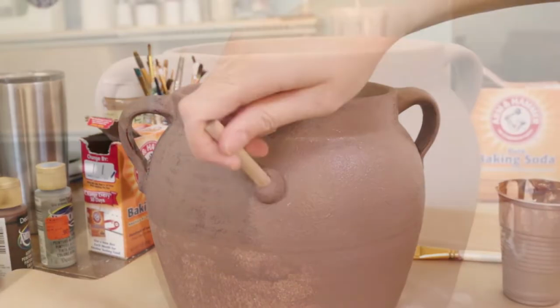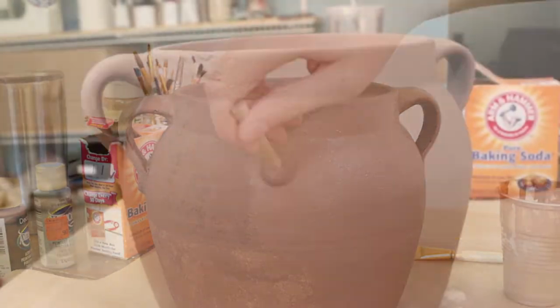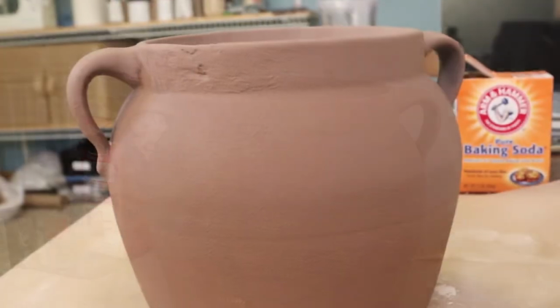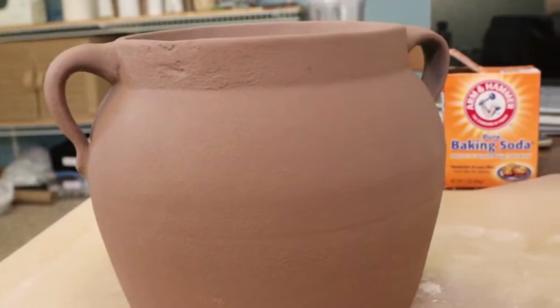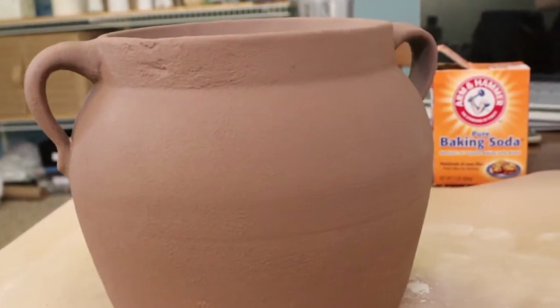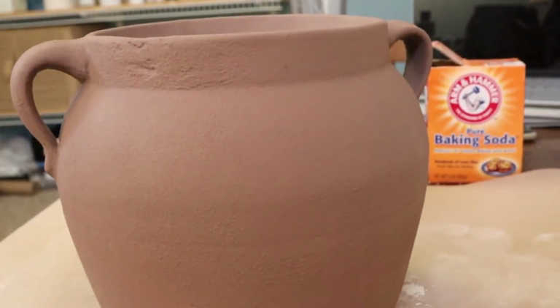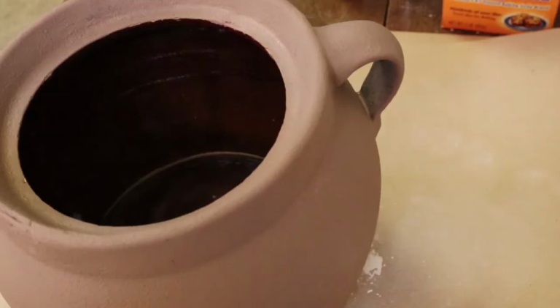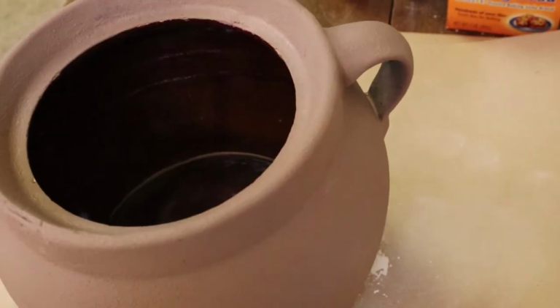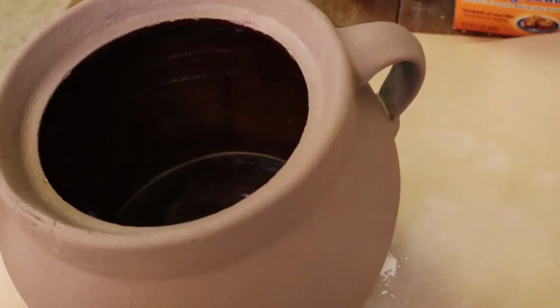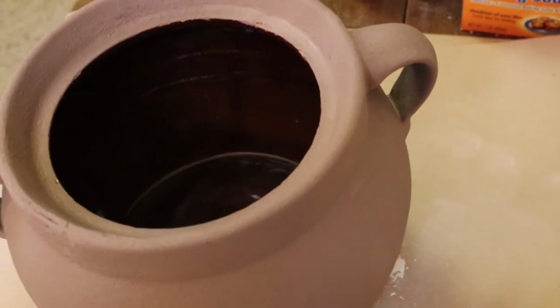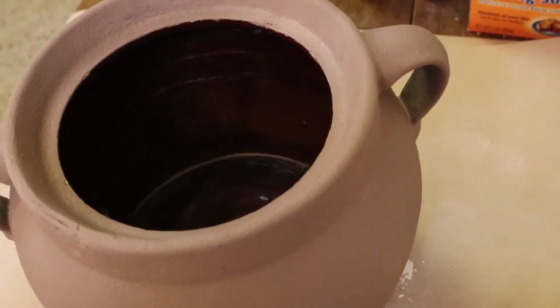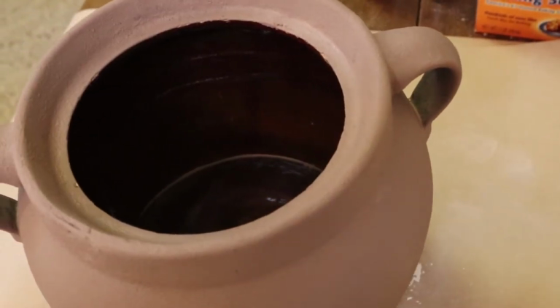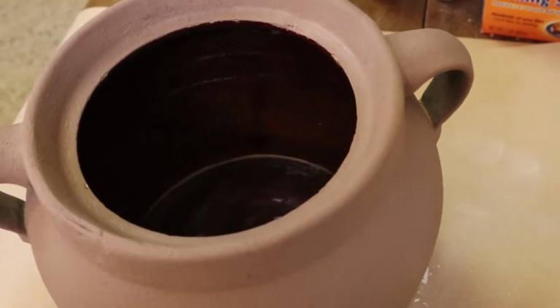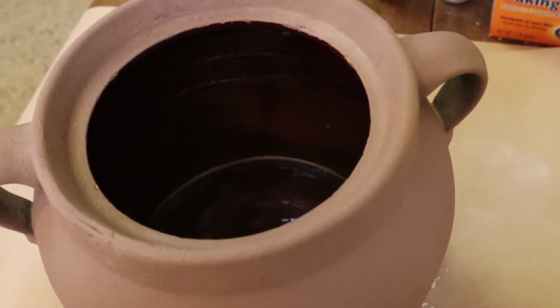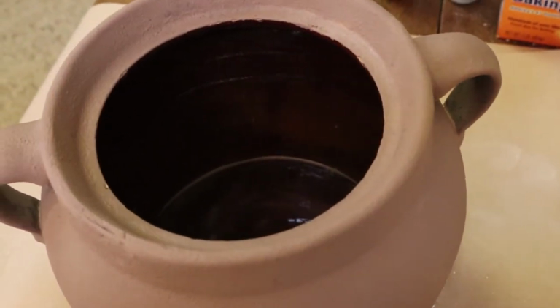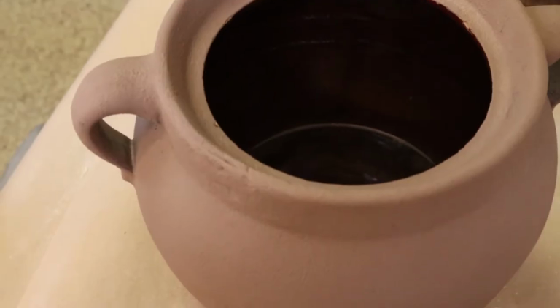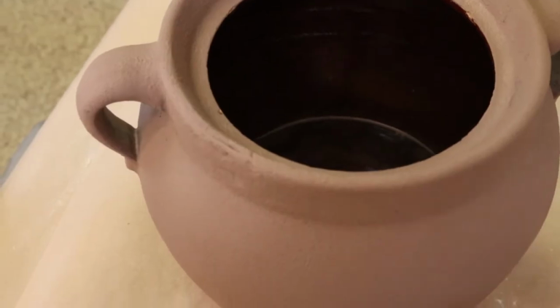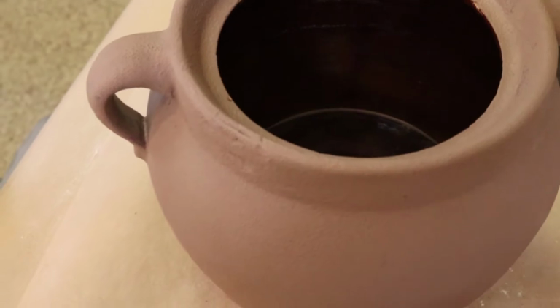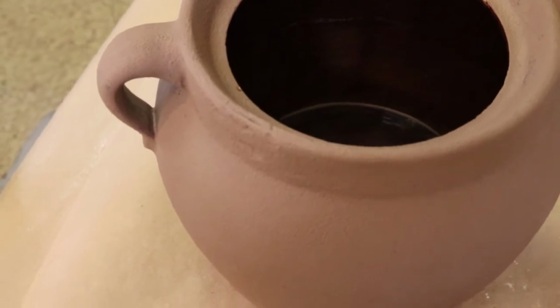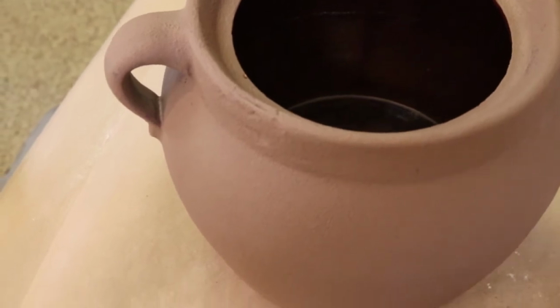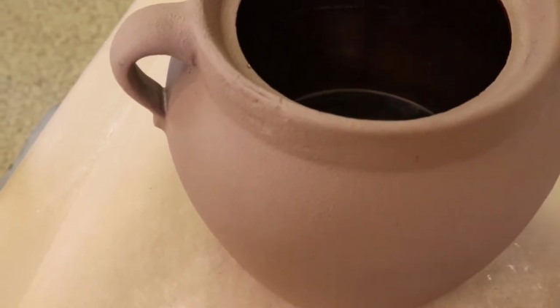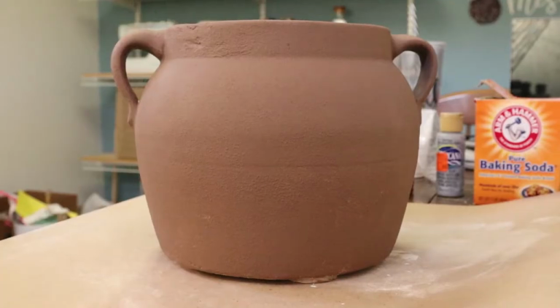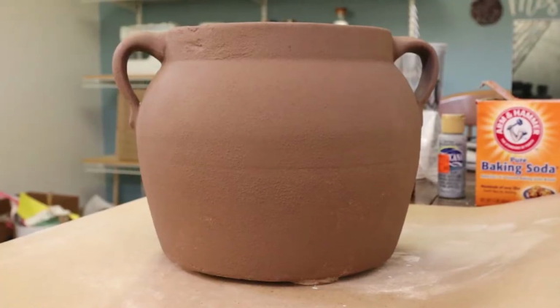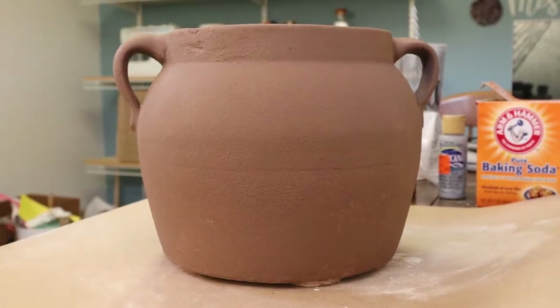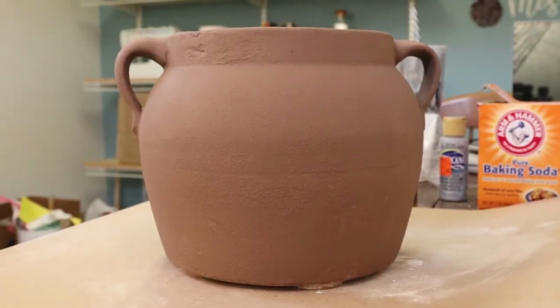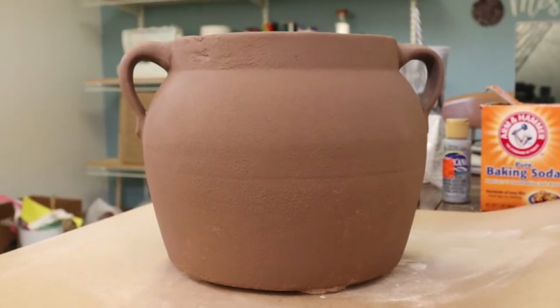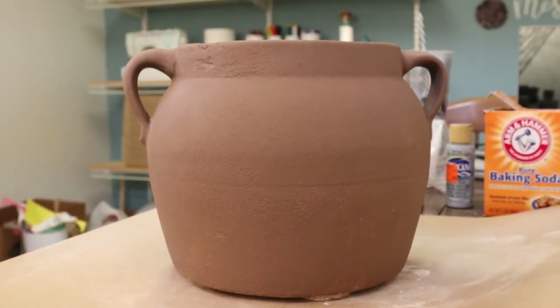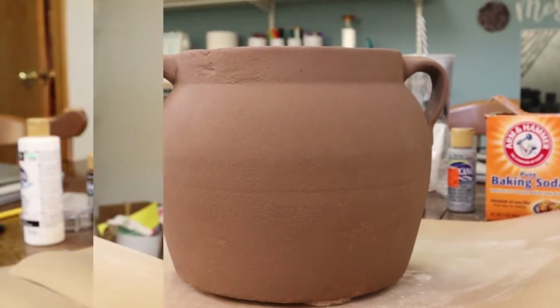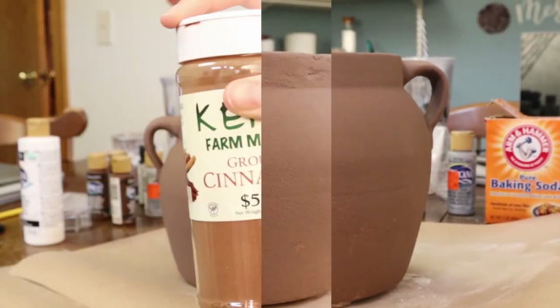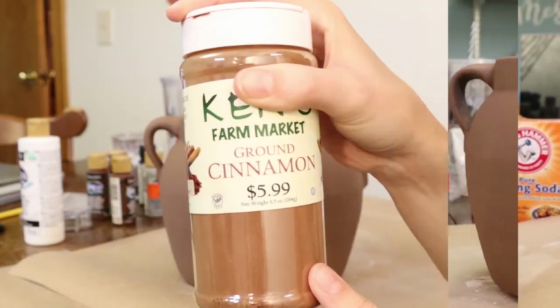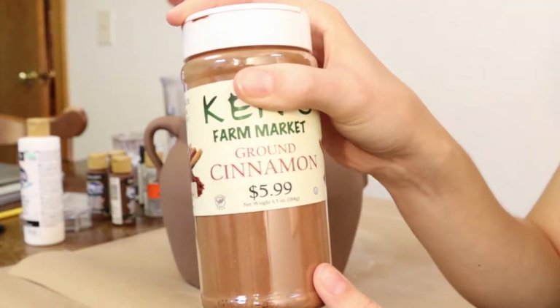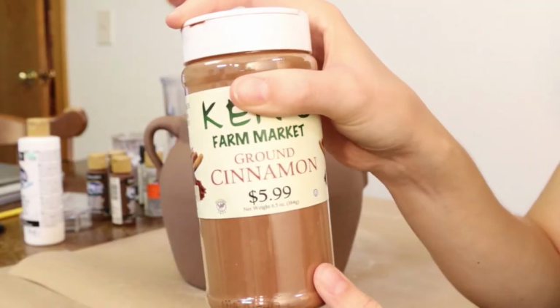As you can see, this urn already has so much texture and it just looks so pretty already. But we are going to add a few details with some cinnamon and some water.